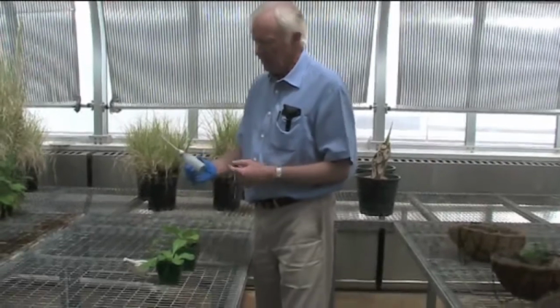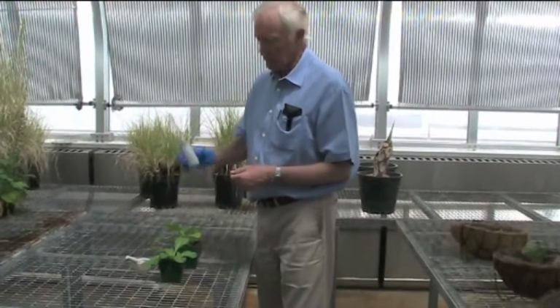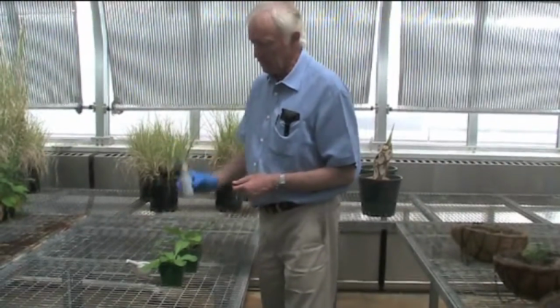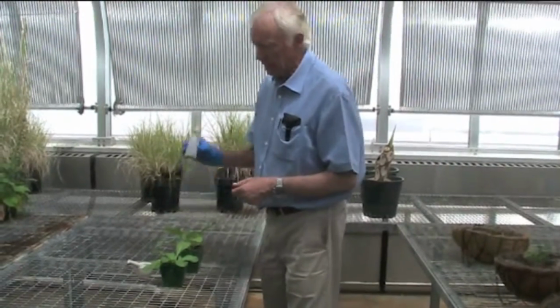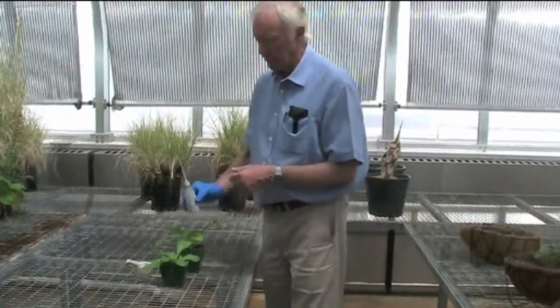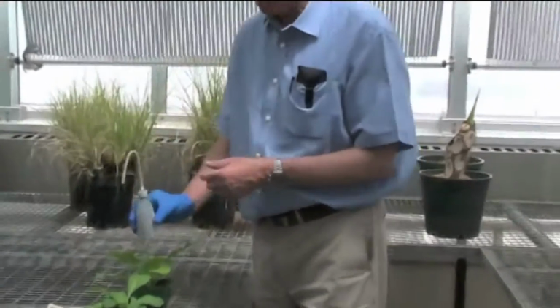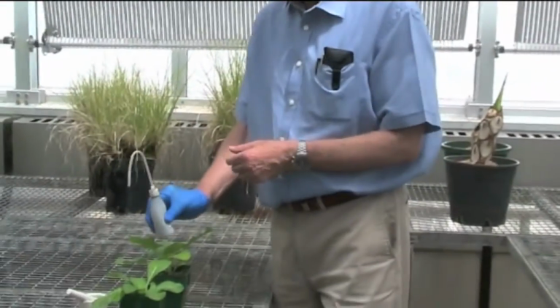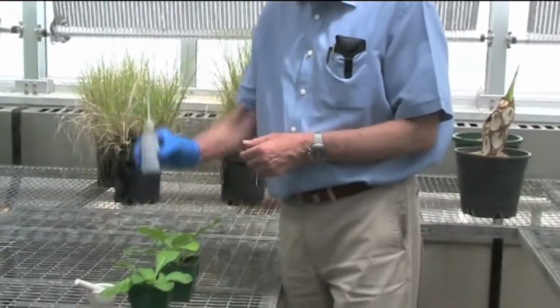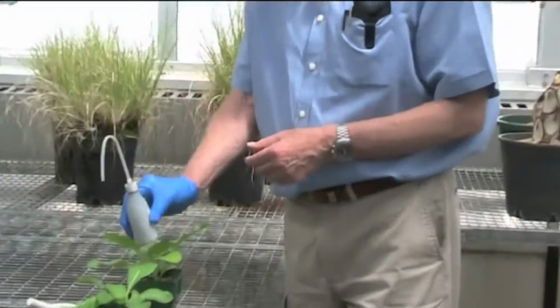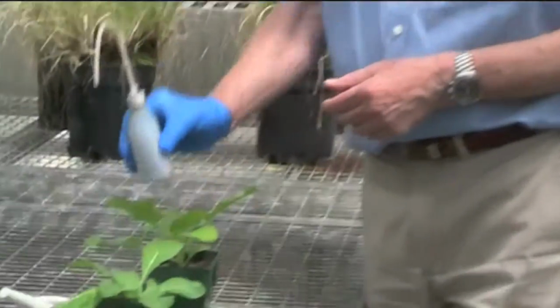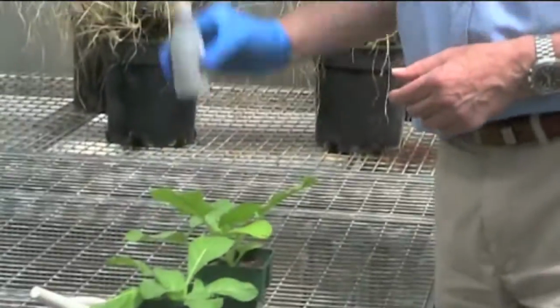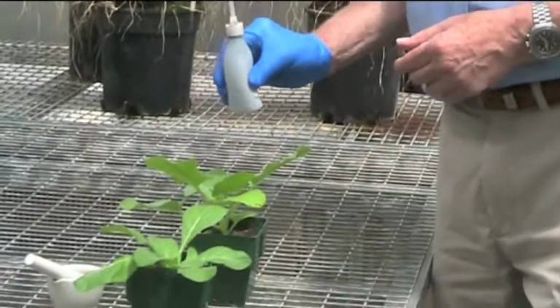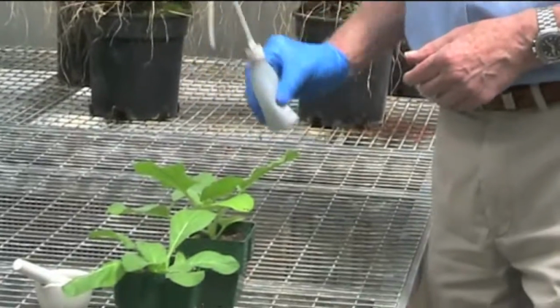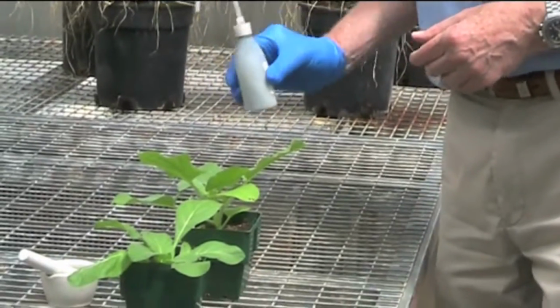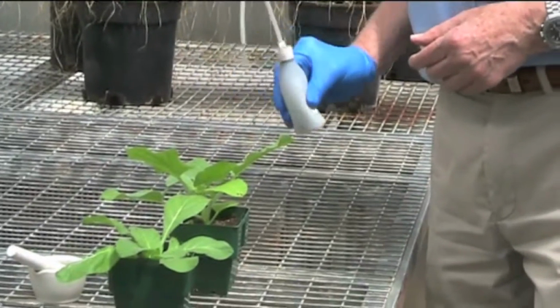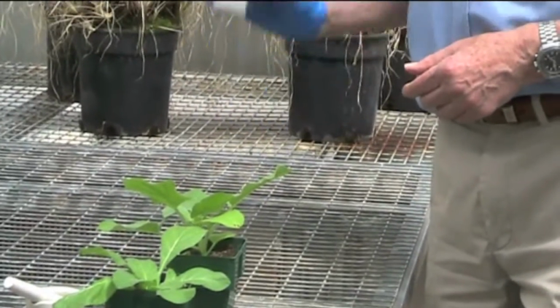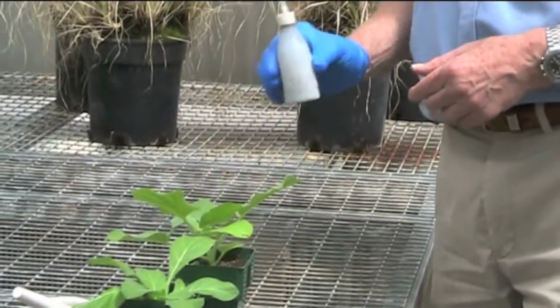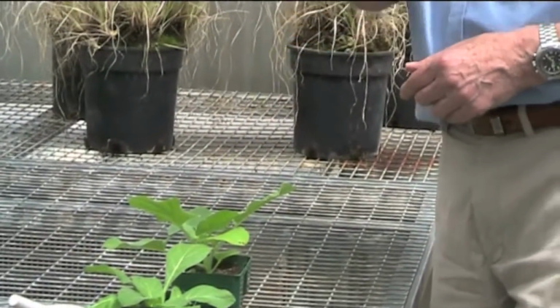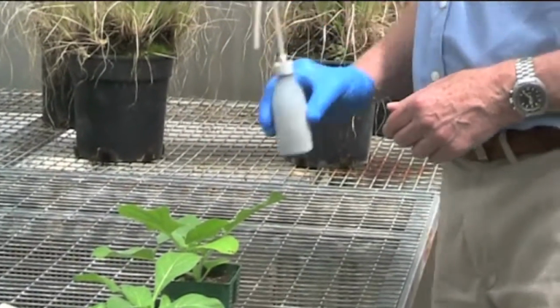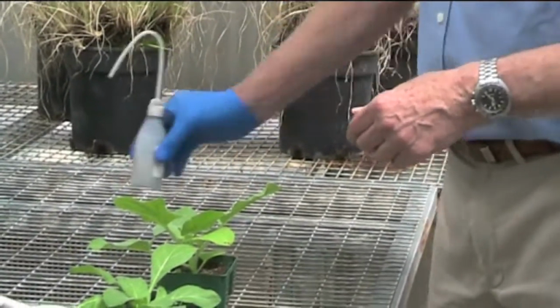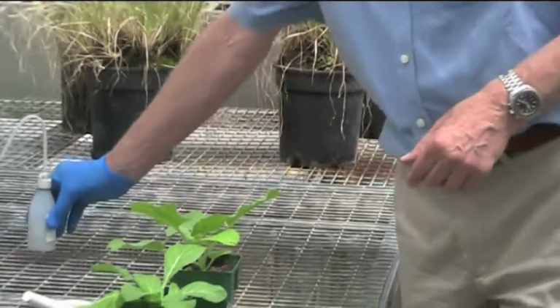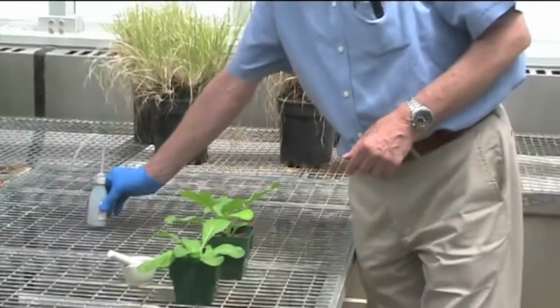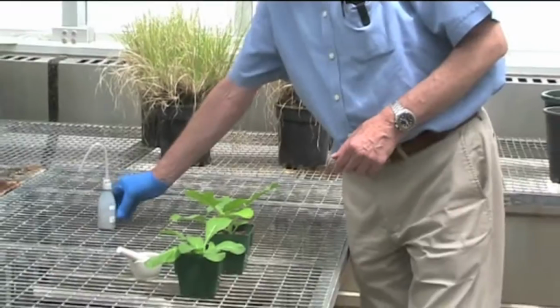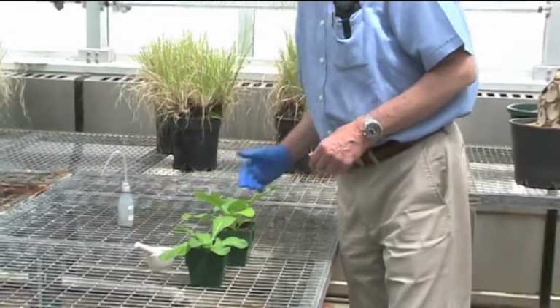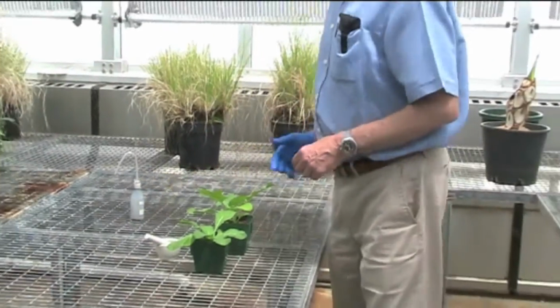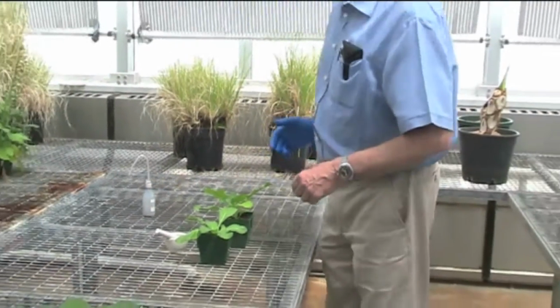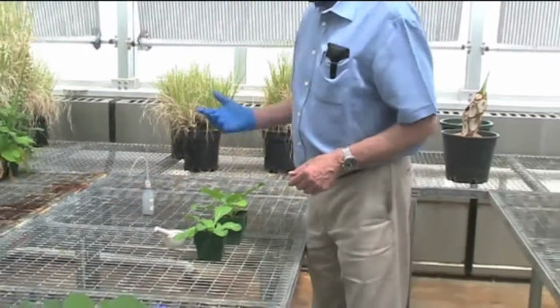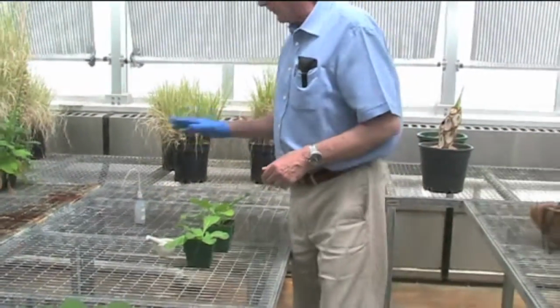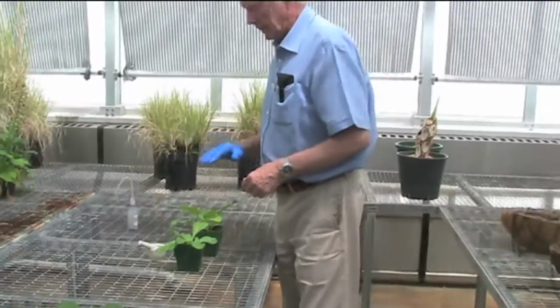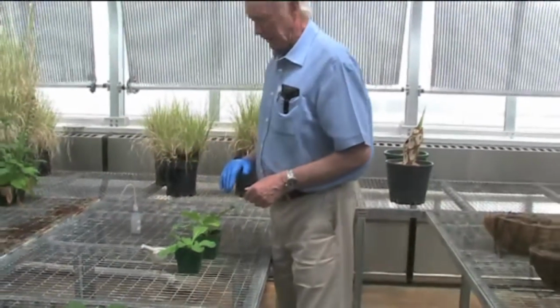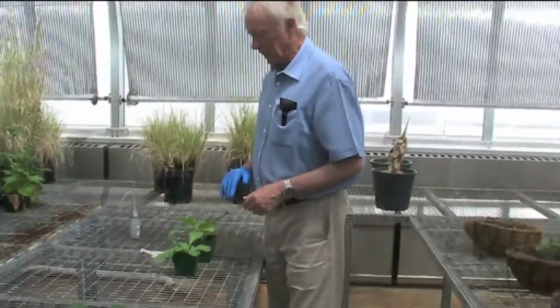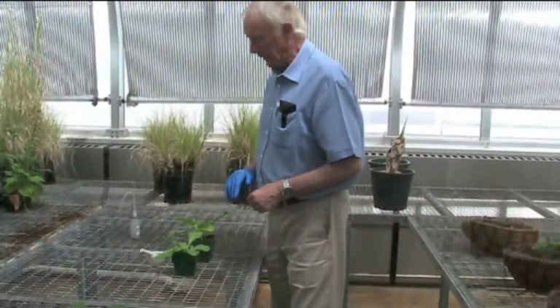We use a very finely ground carborundum powder, which is applied like this. So there's a very light coating of this very finely ground carborundum.